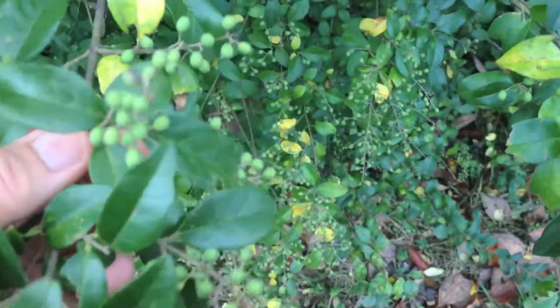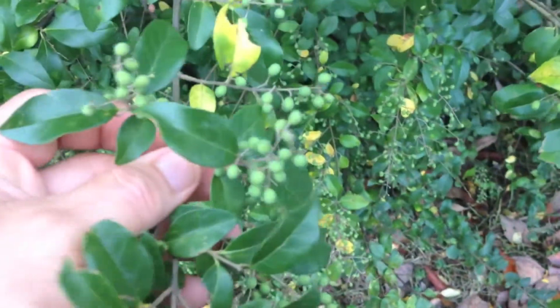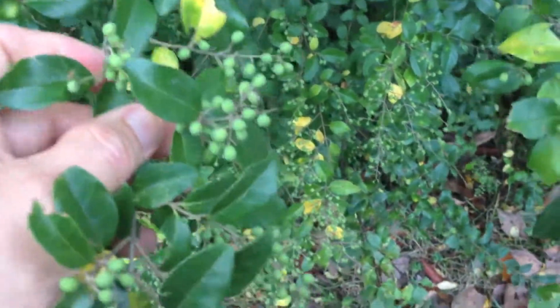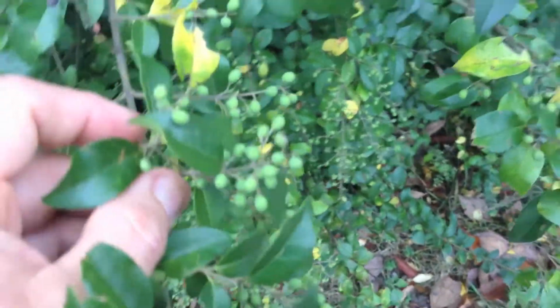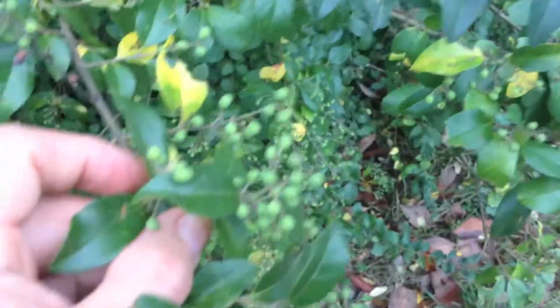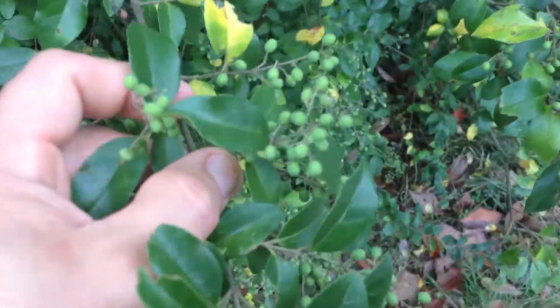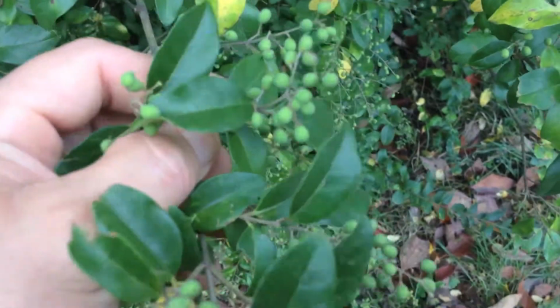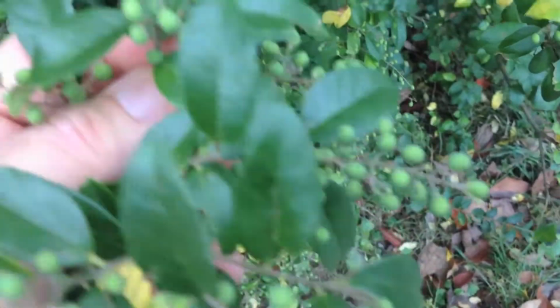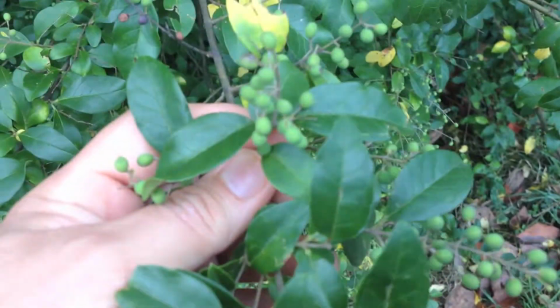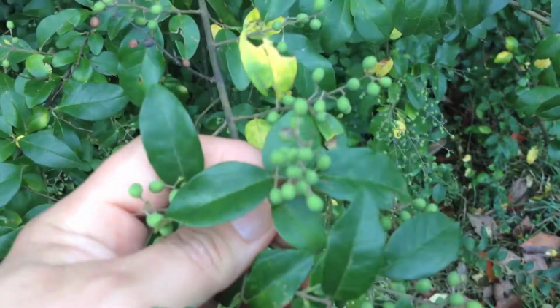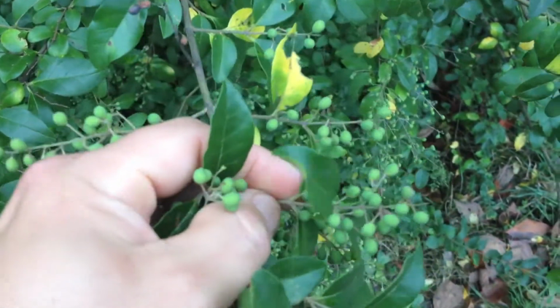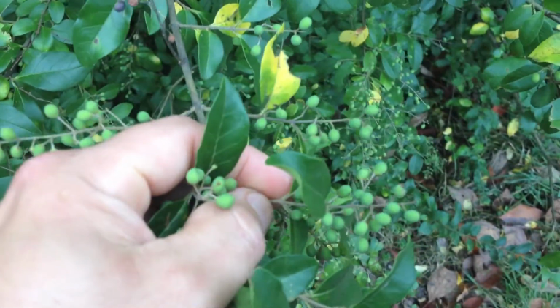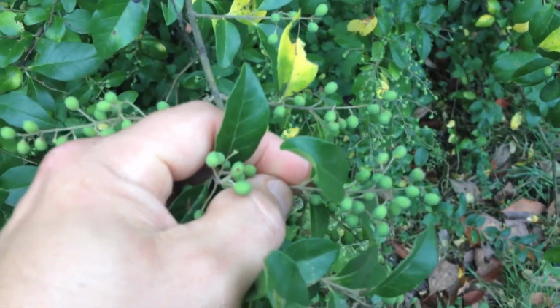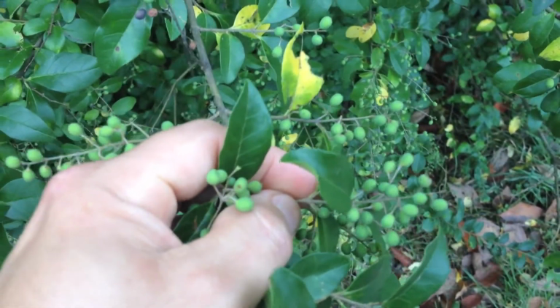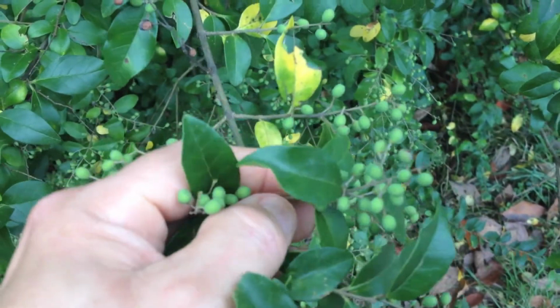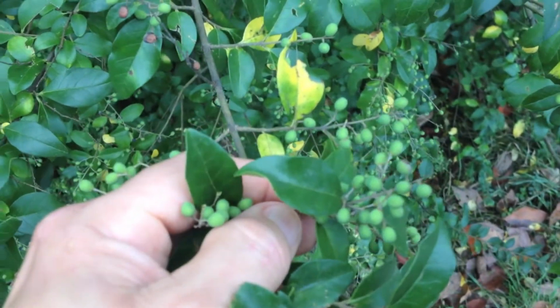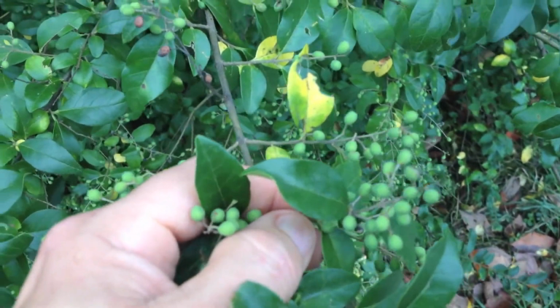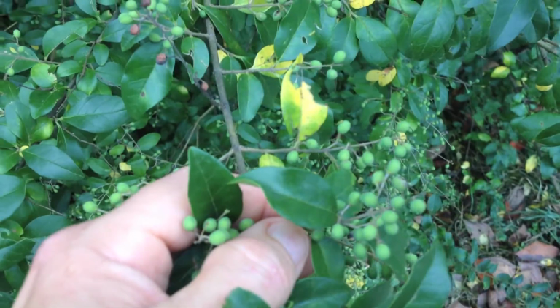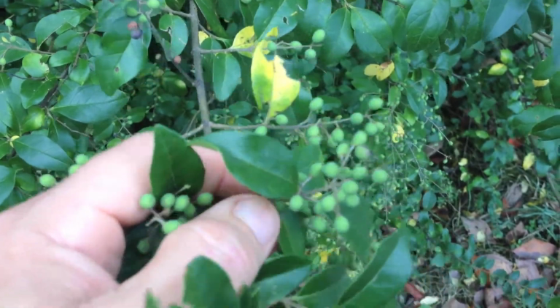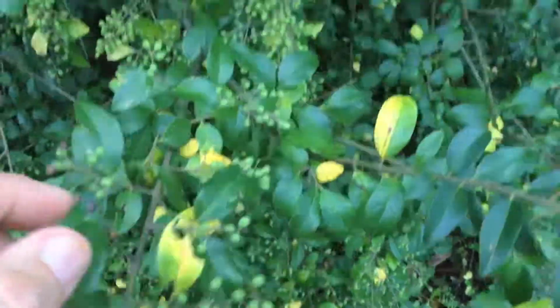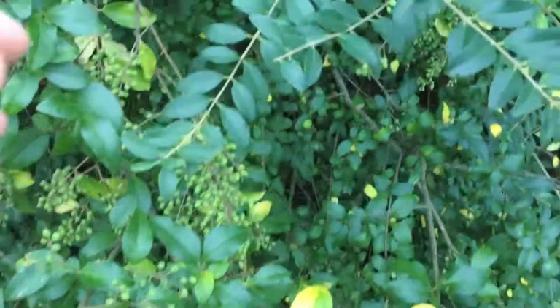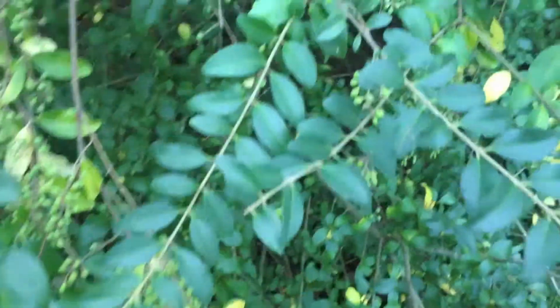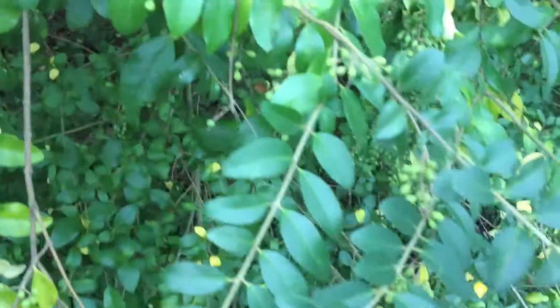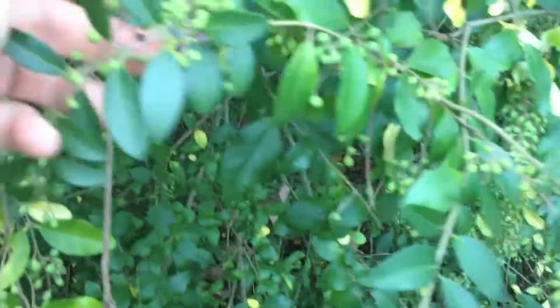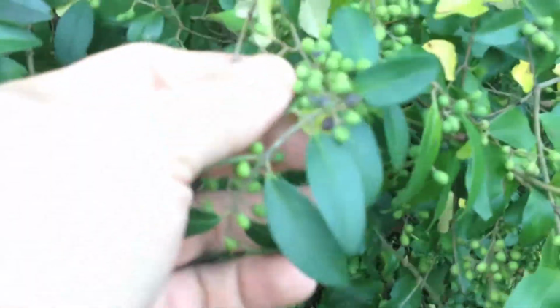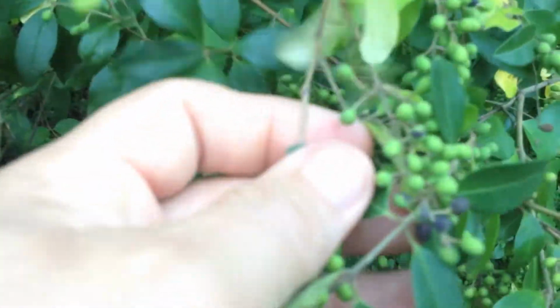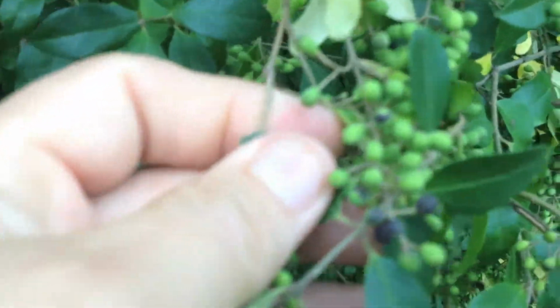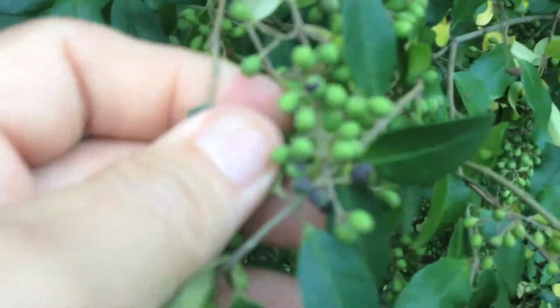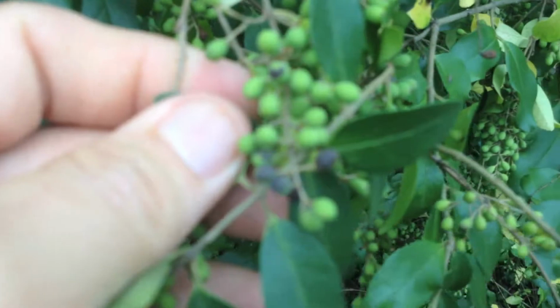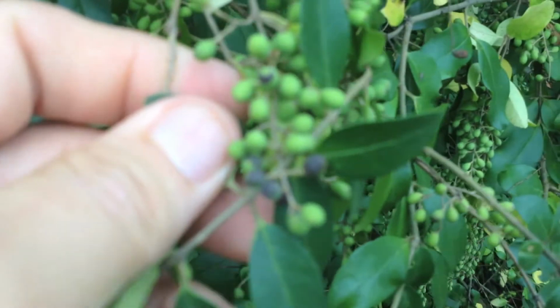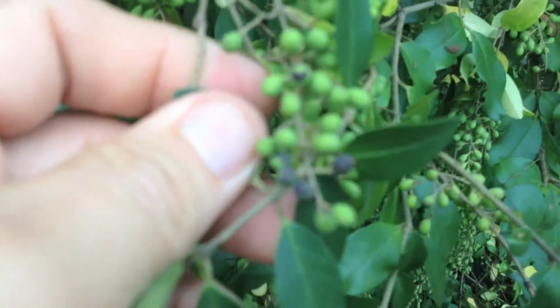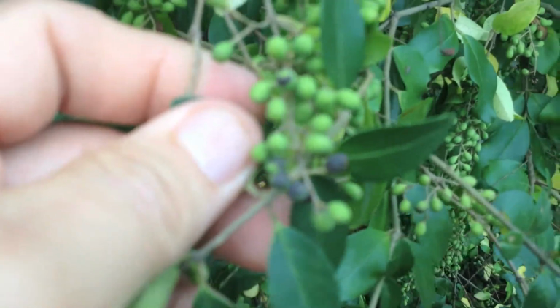Right now it's late September, early October, and they have these green seeds on them. They will eventually turn a dark blue or purple or black color, like this one here — these couple berries here.